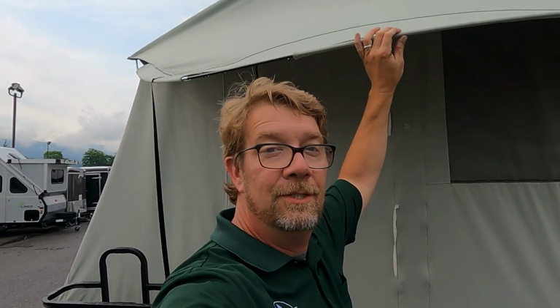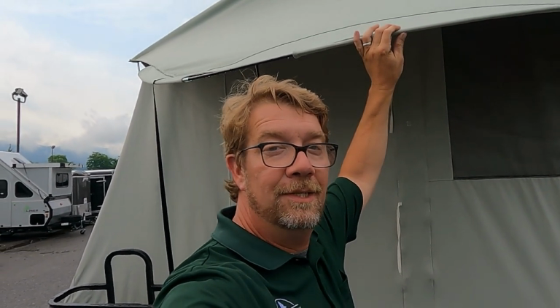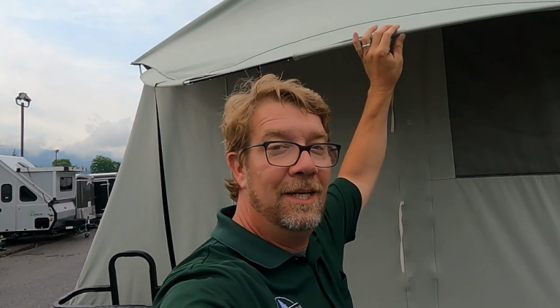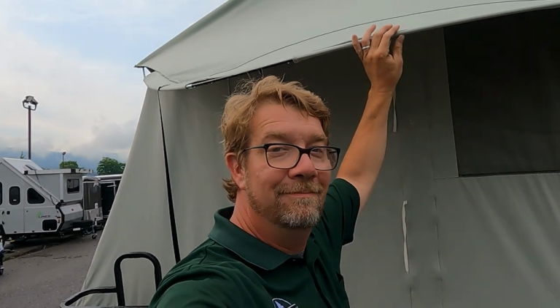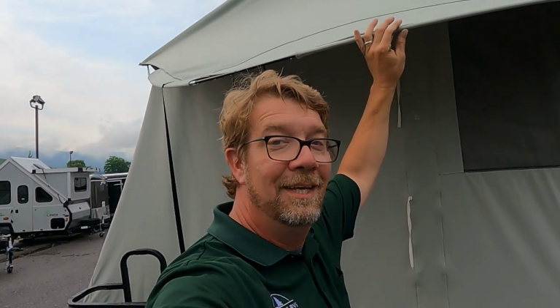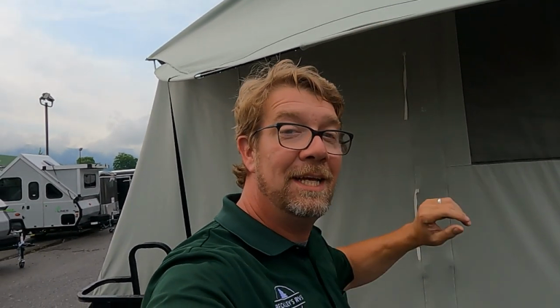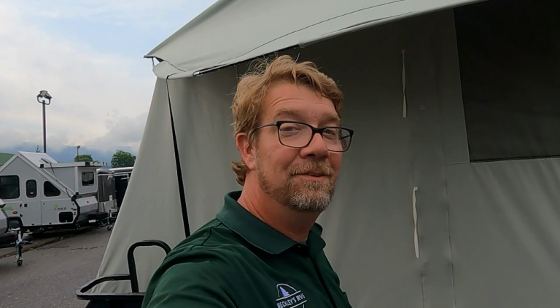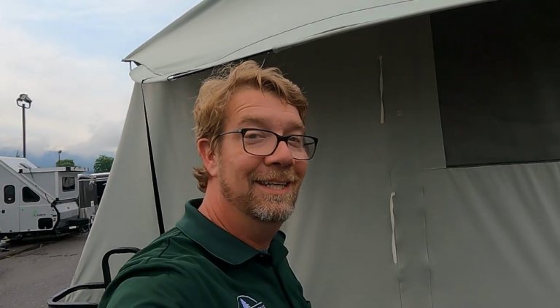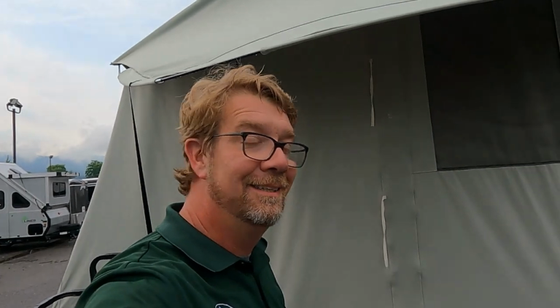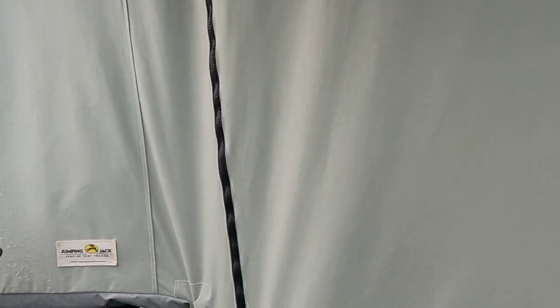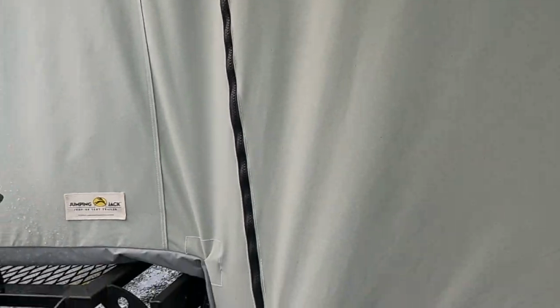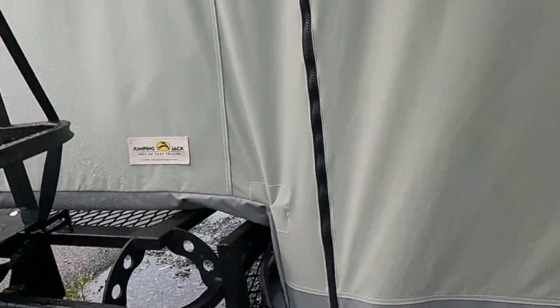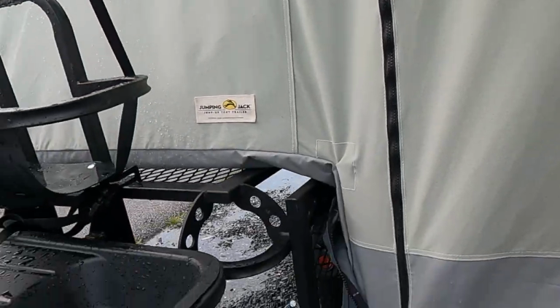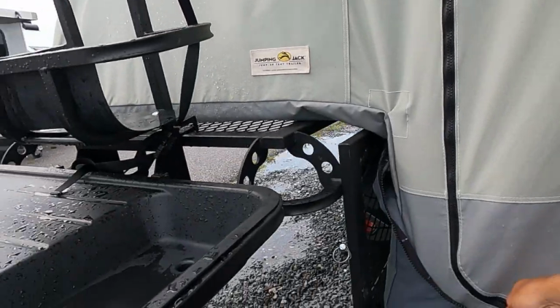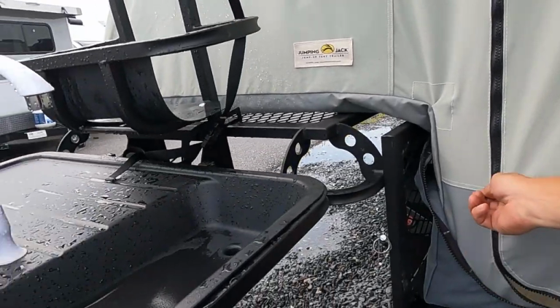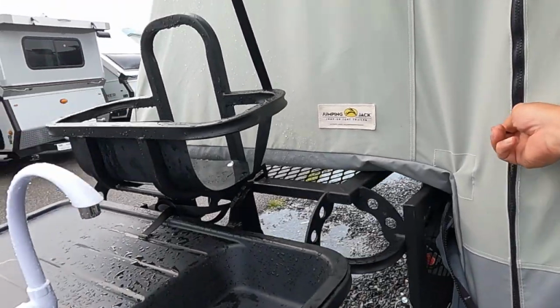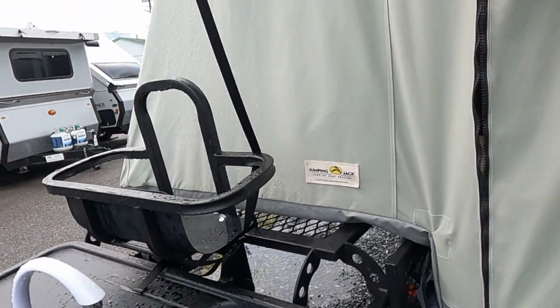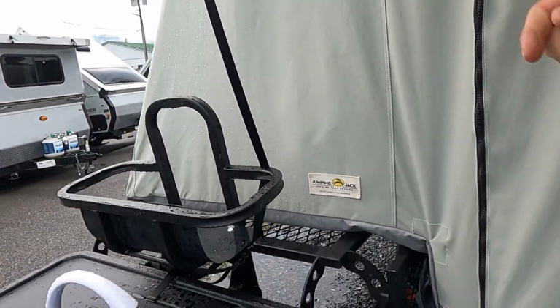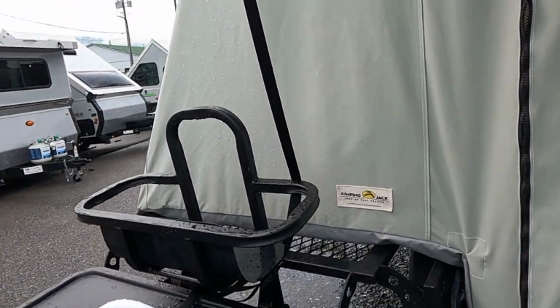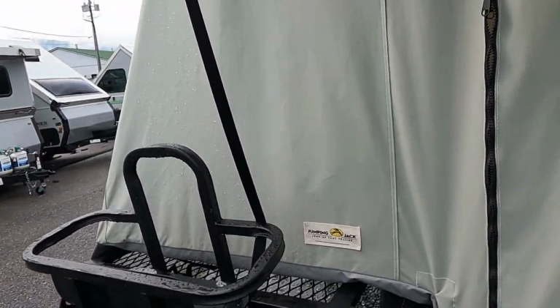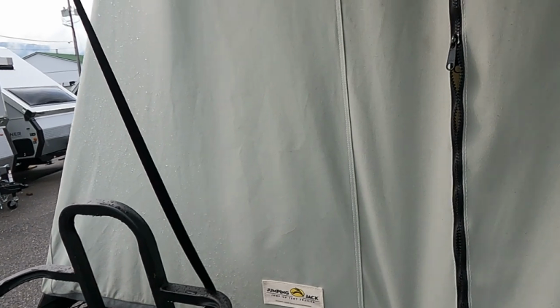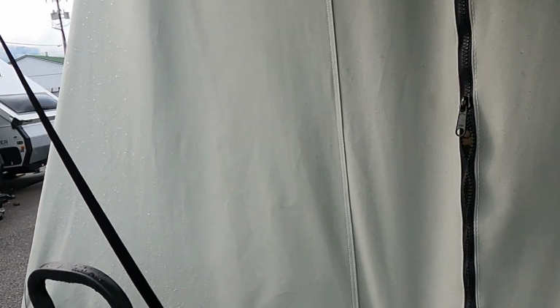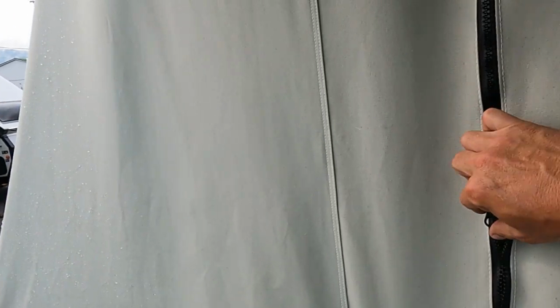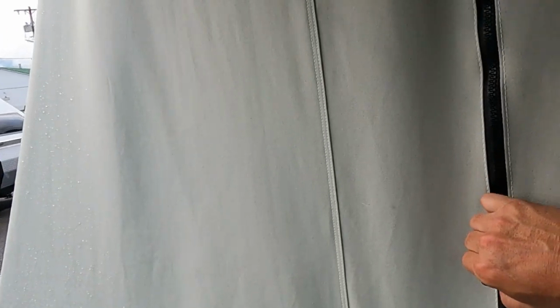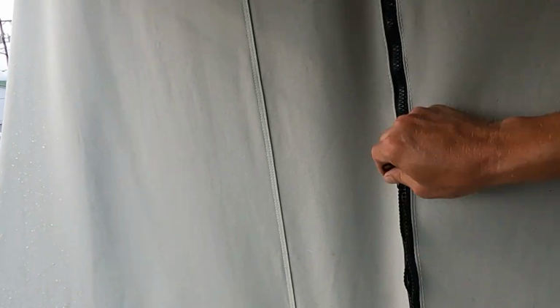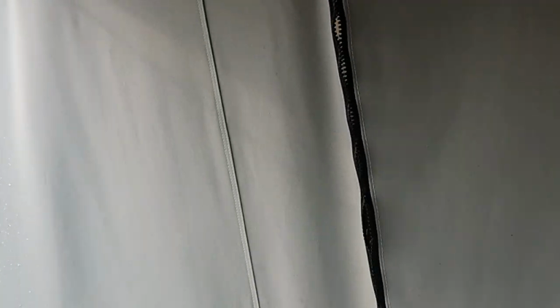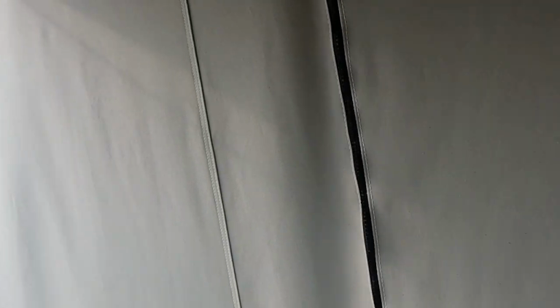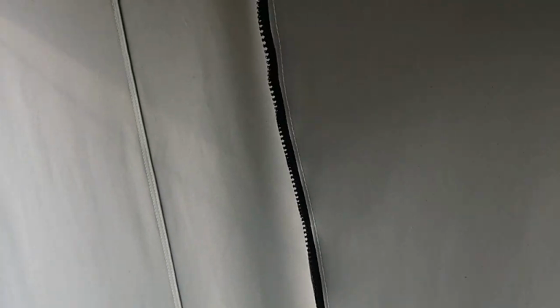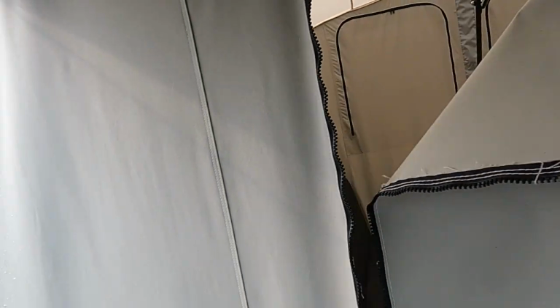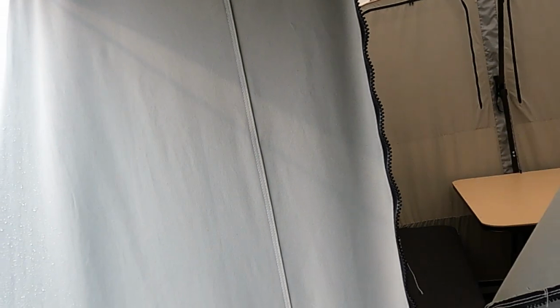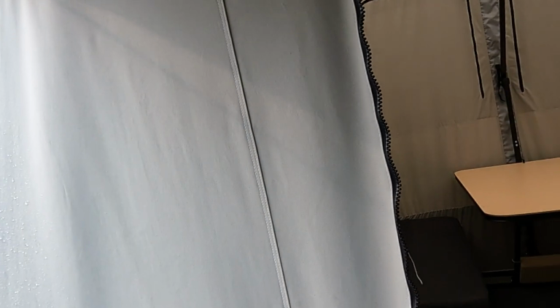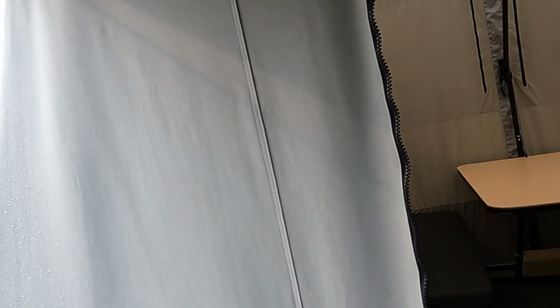Let's take a look inside — nice heavy zippers and good quality canvas.